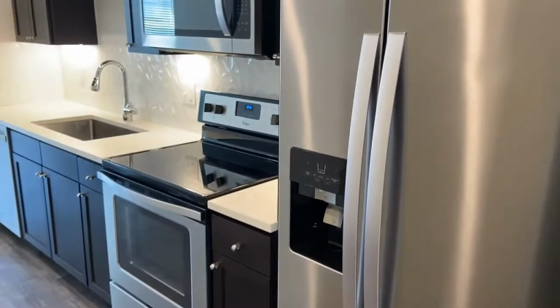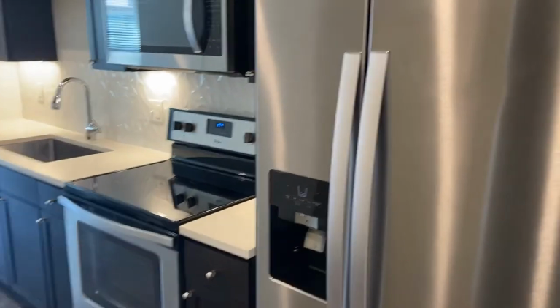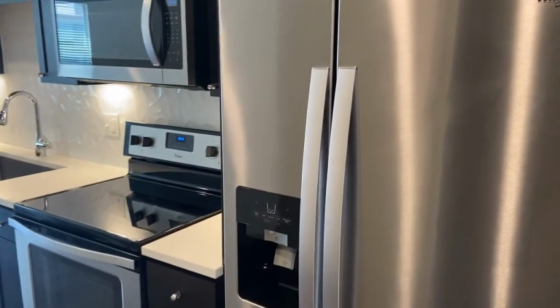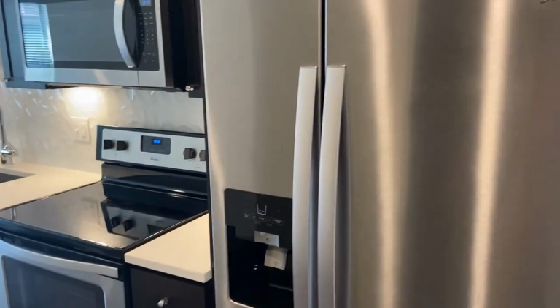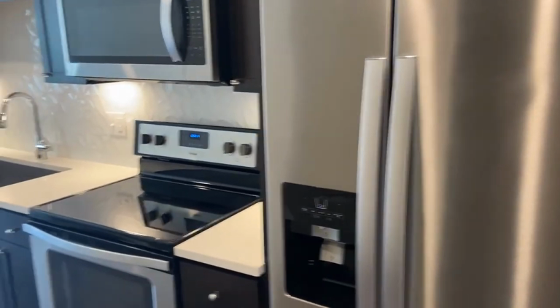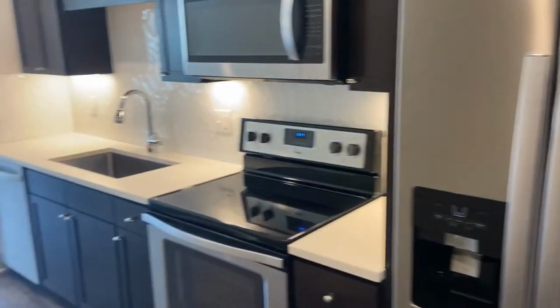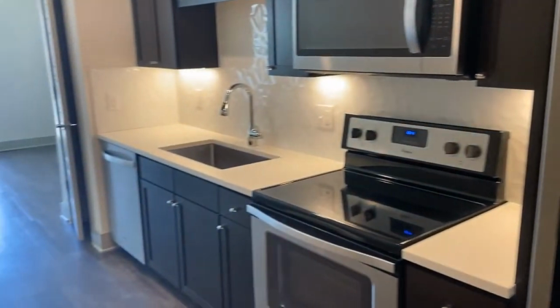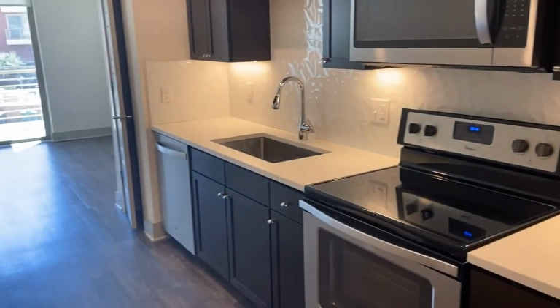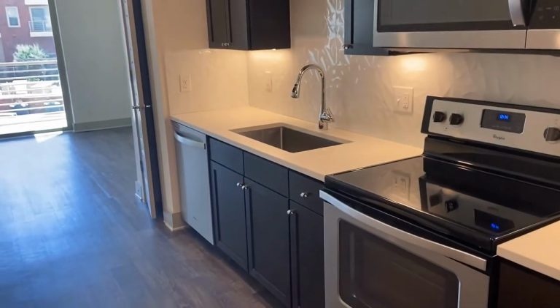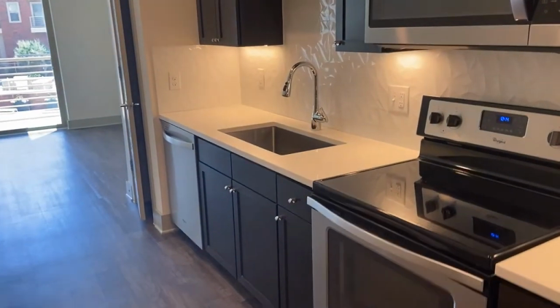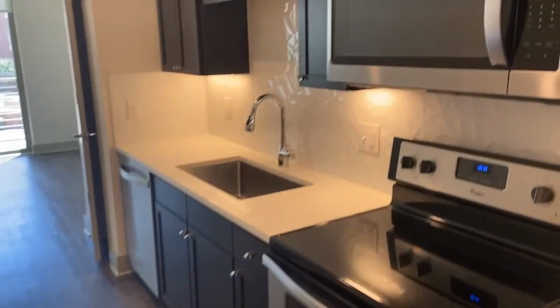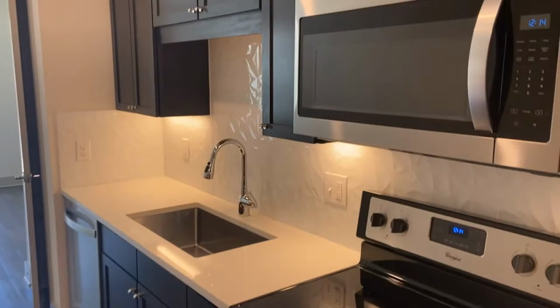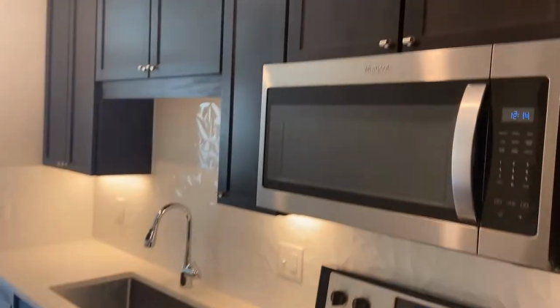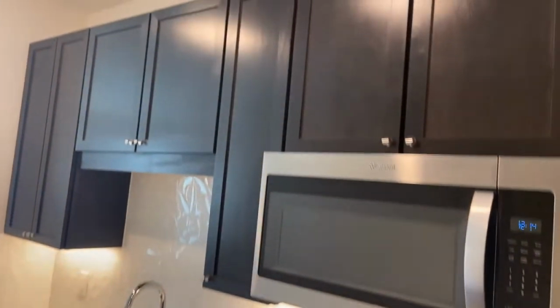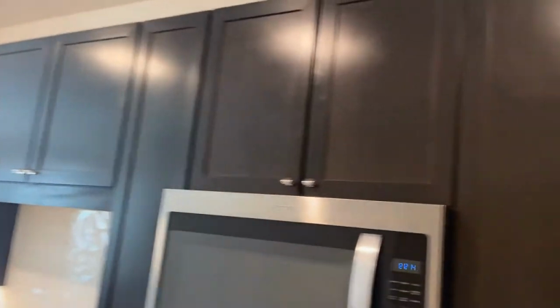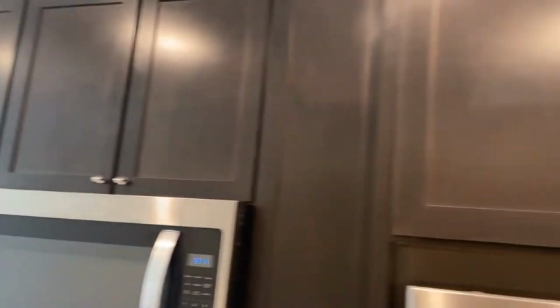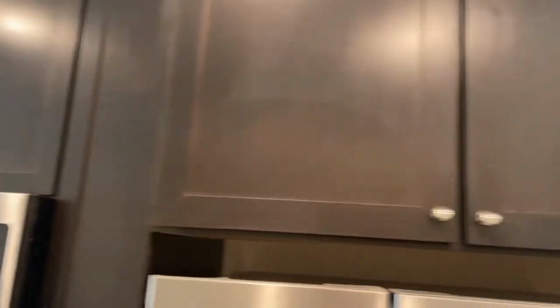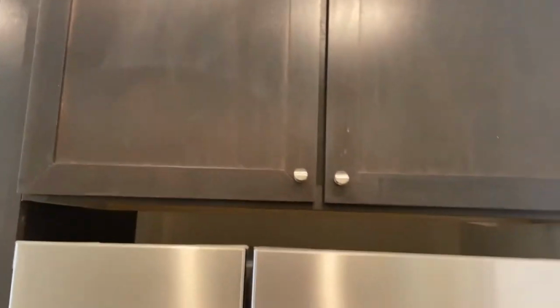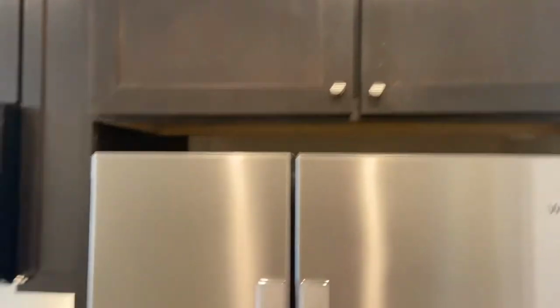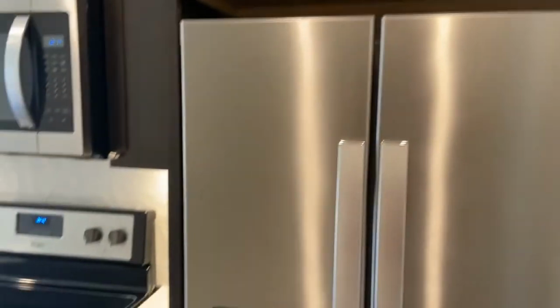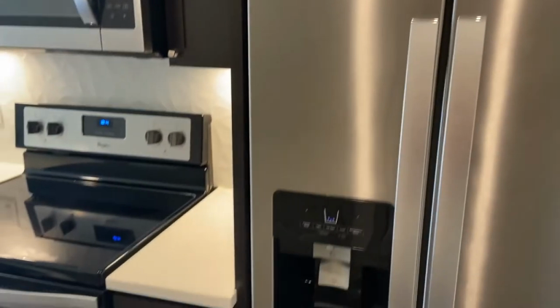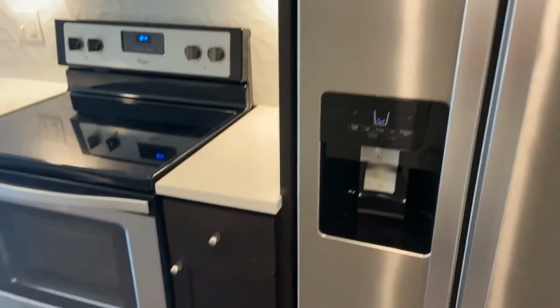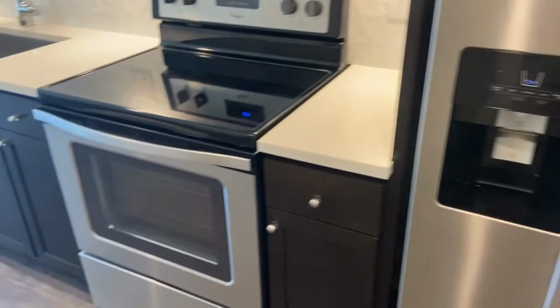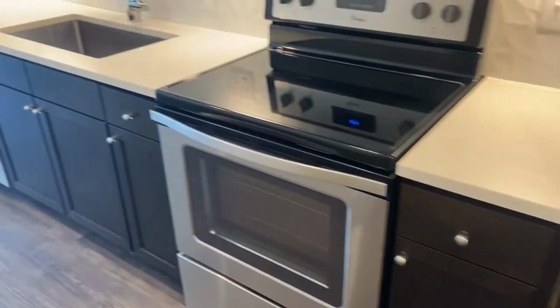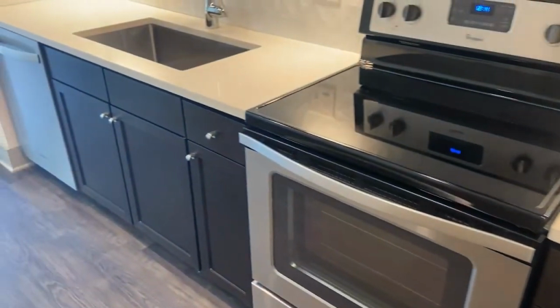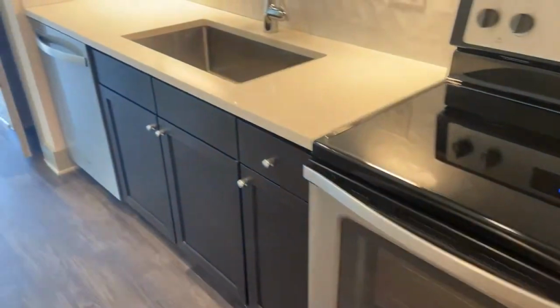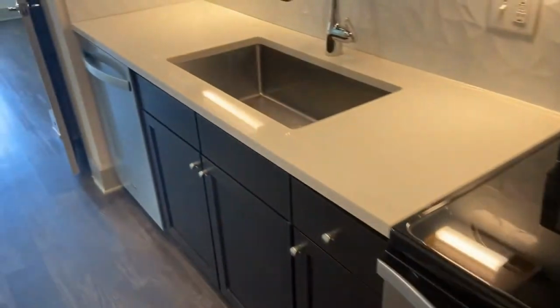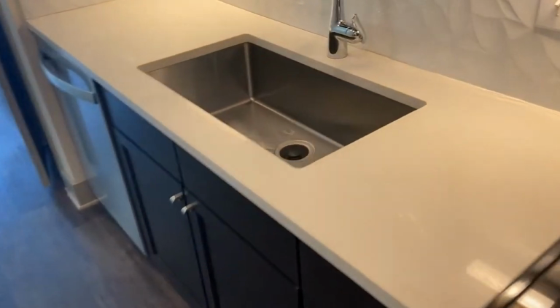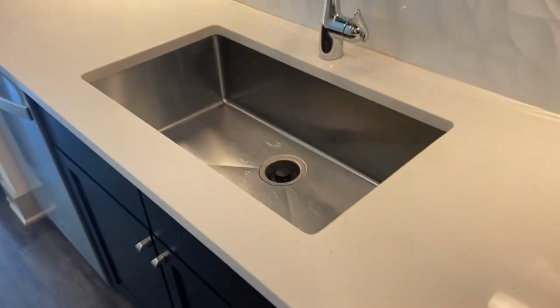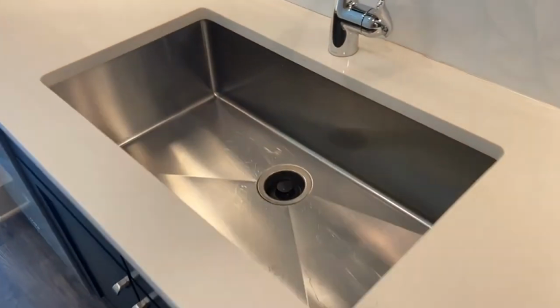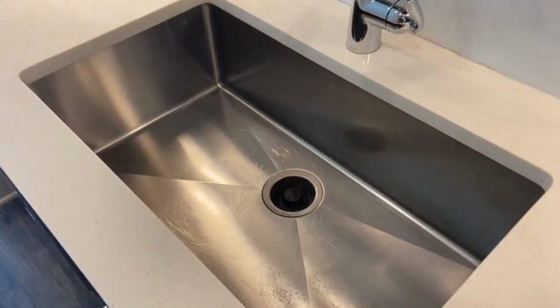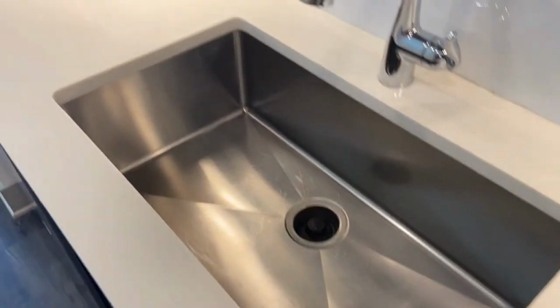As you can see, we have all stainless steel appliances in the kitchen space and lots of cabinetry space for you as well. Just behind that, we have the beautiful backsplash in the kitchen space.